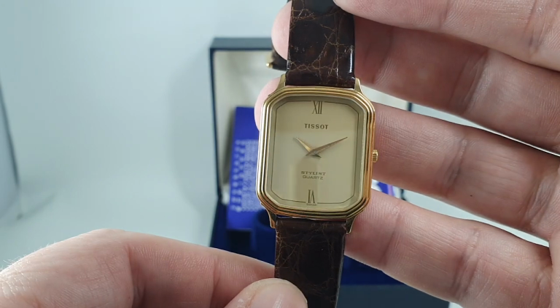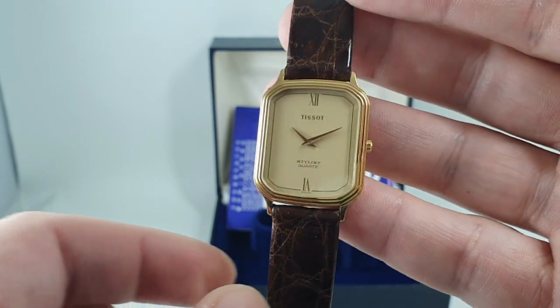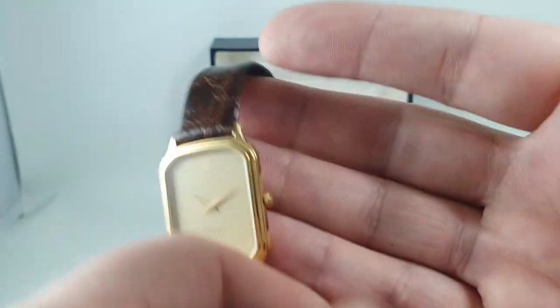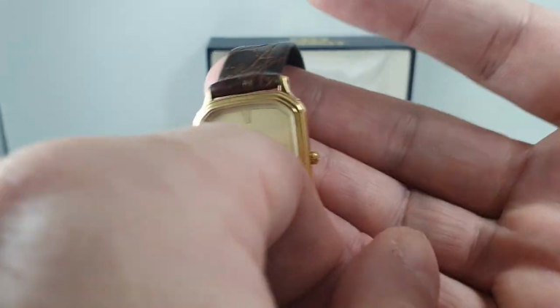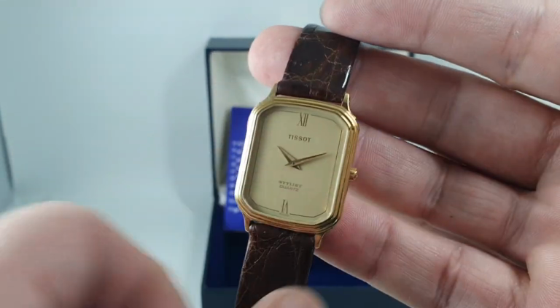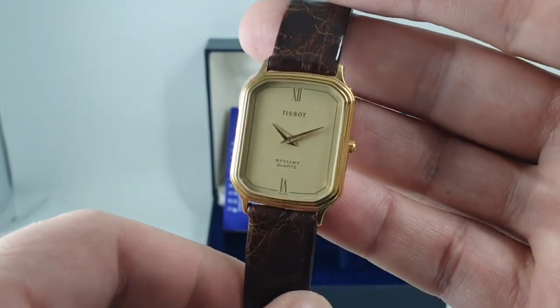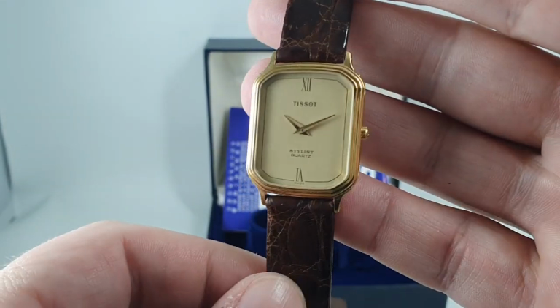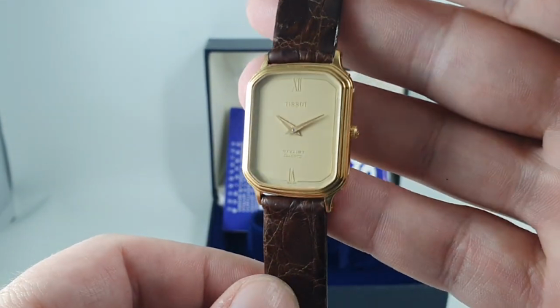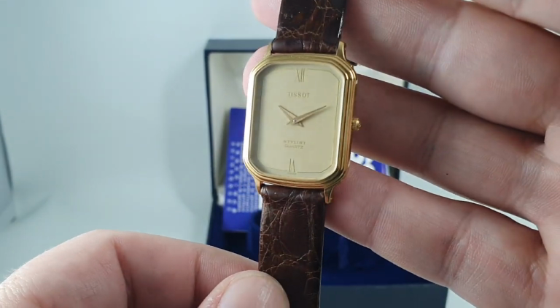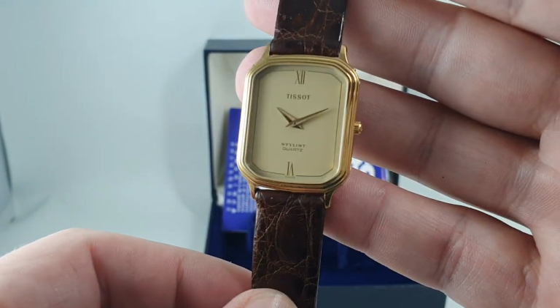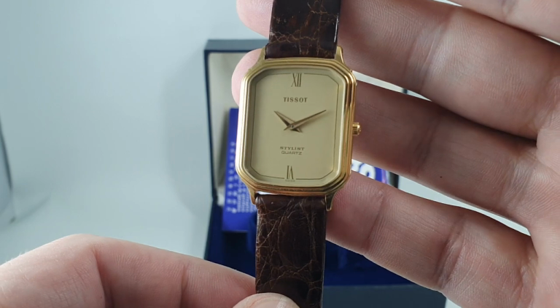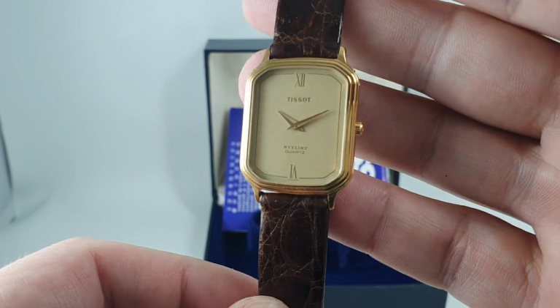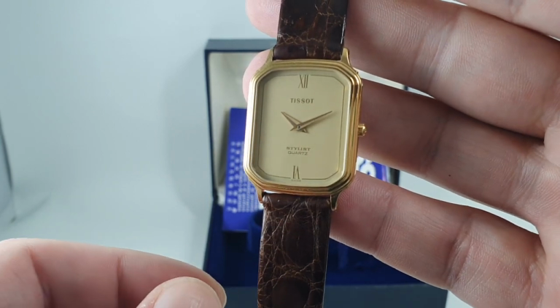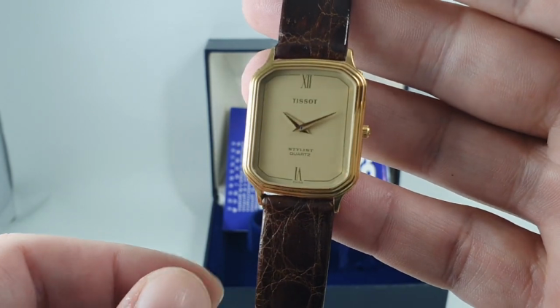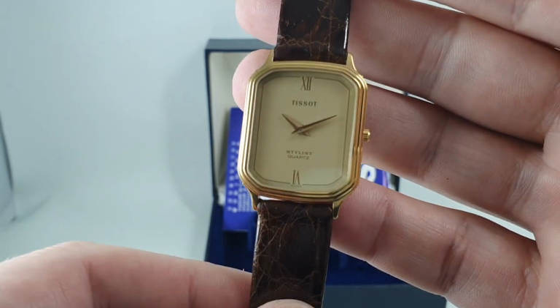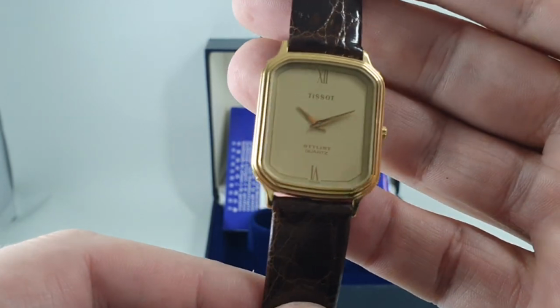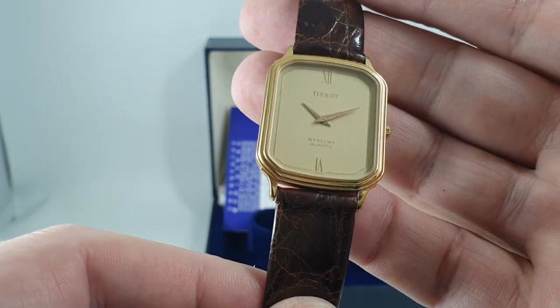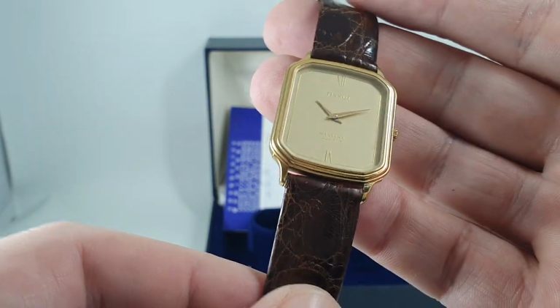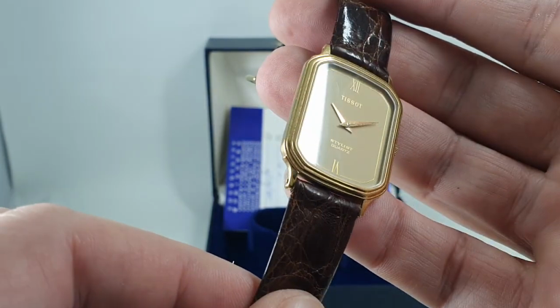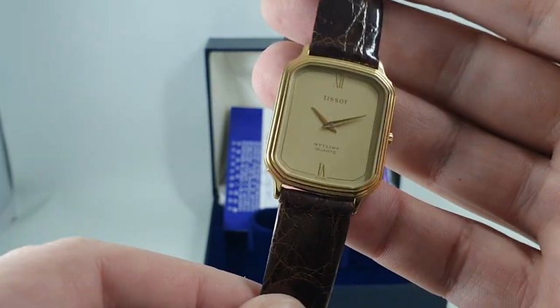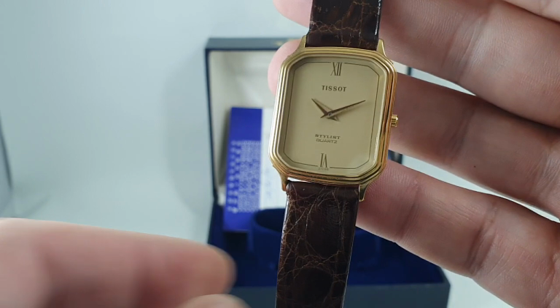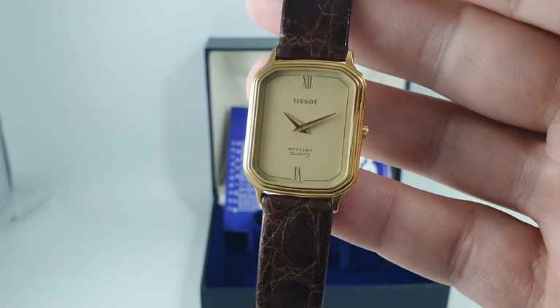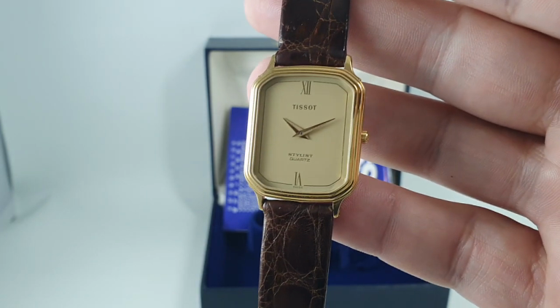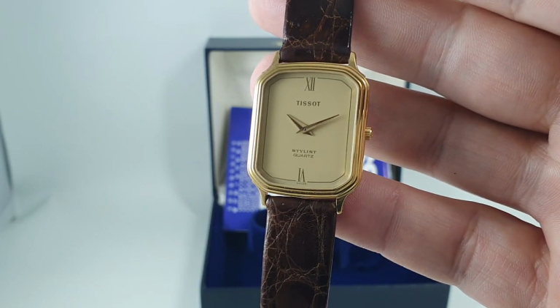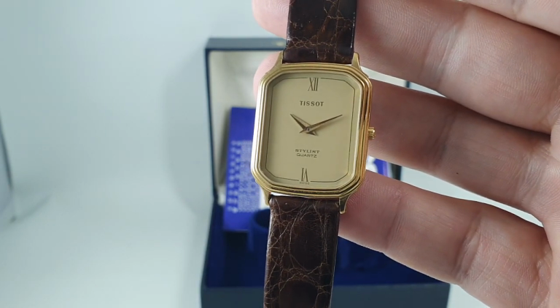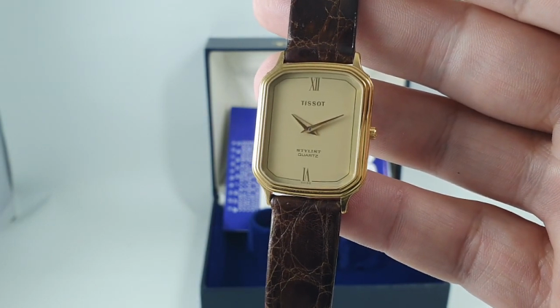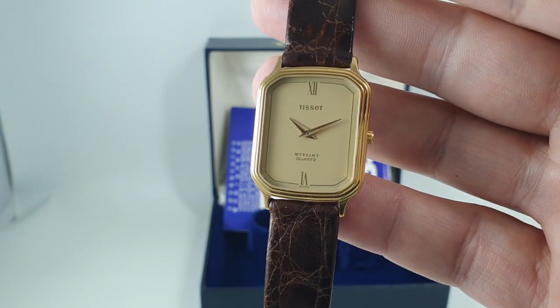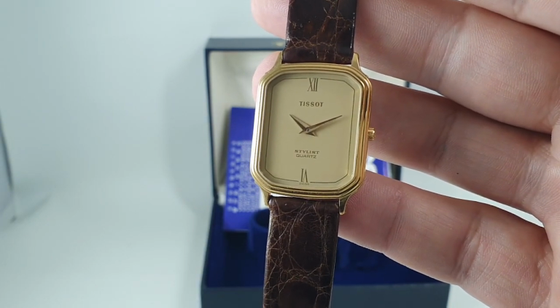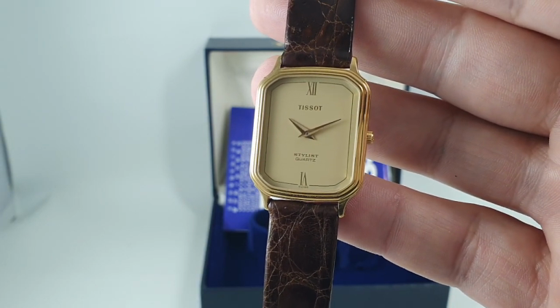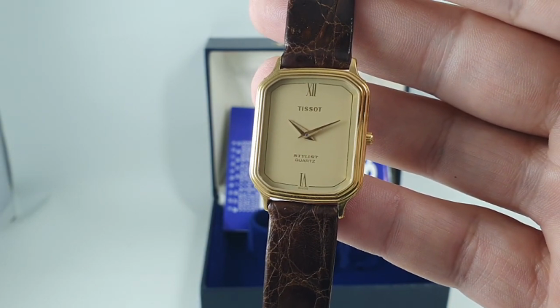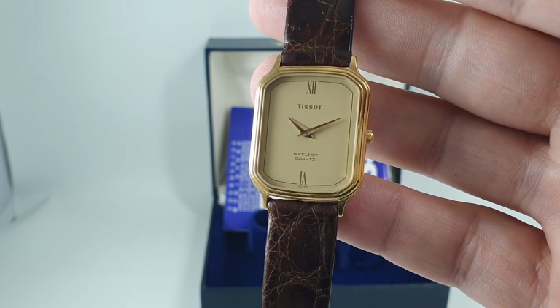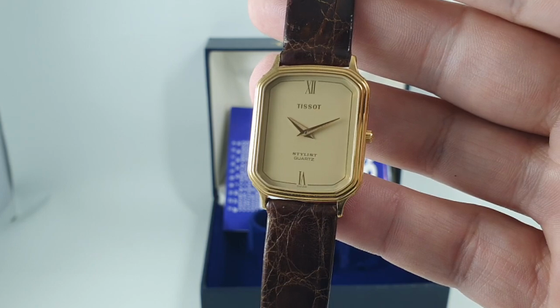You can see more on this watch at birthyearwatches.com — the link is in the comments below. Don't forget to subscribe to see what we've got coming up next. Thanks!